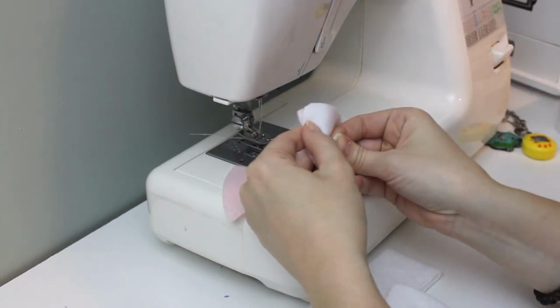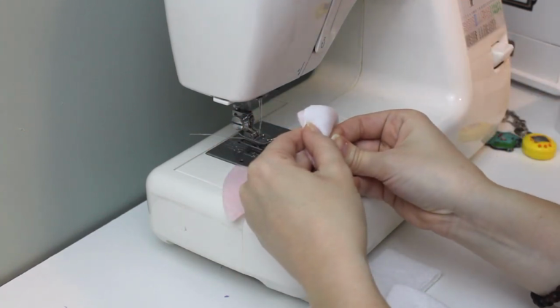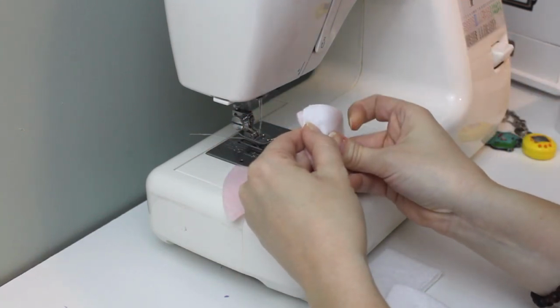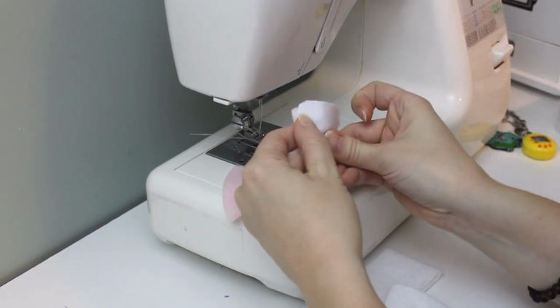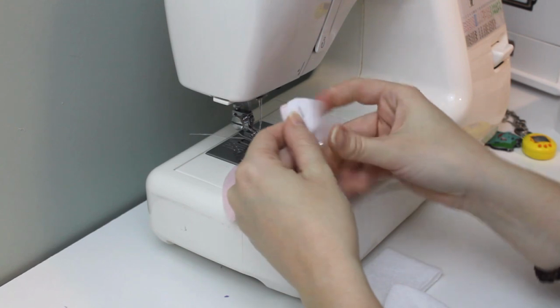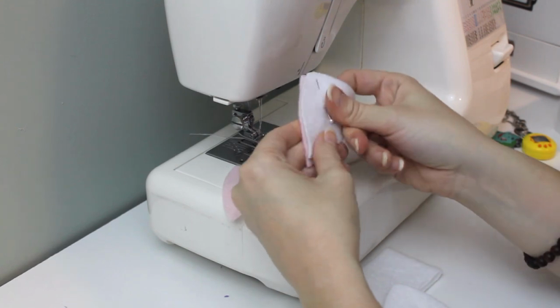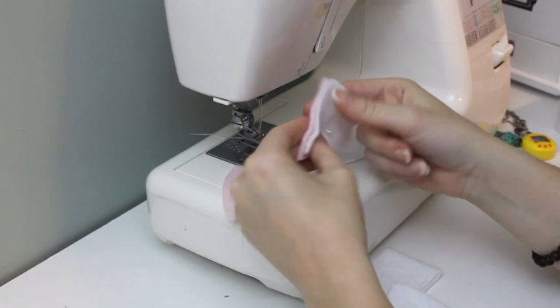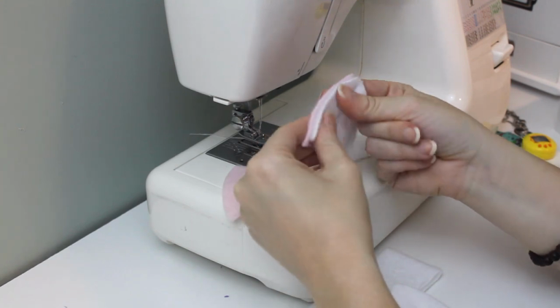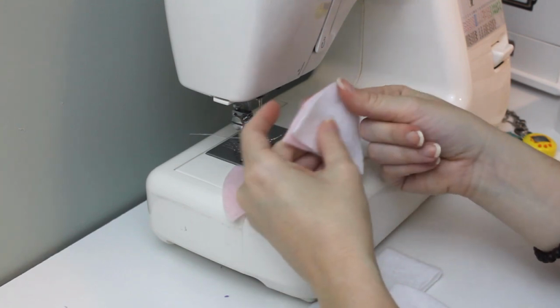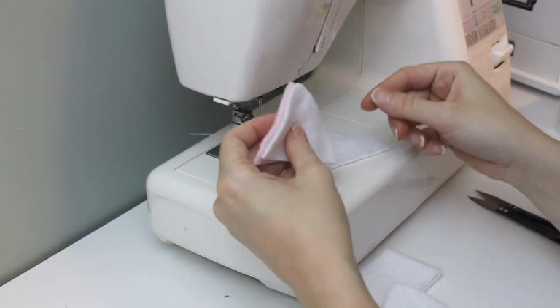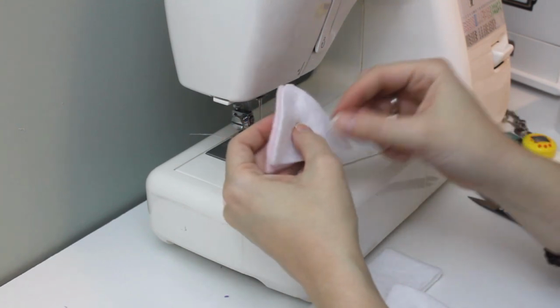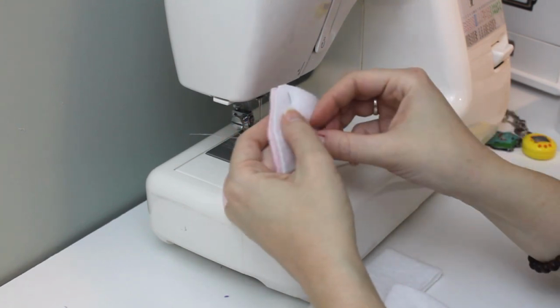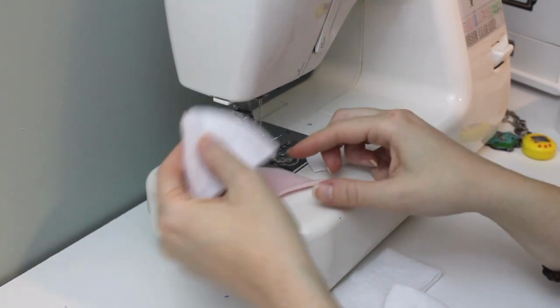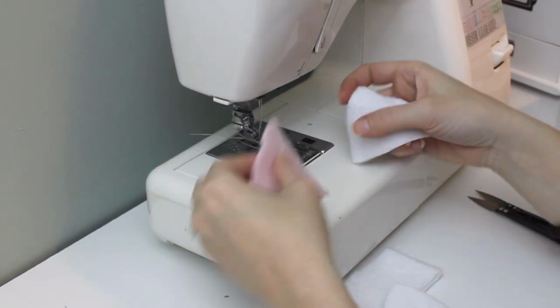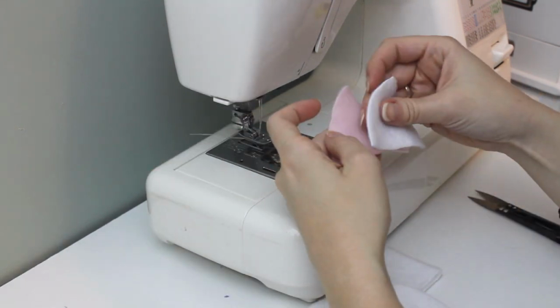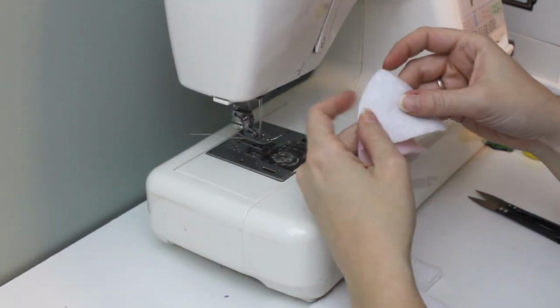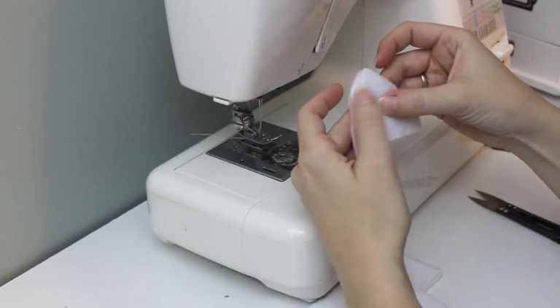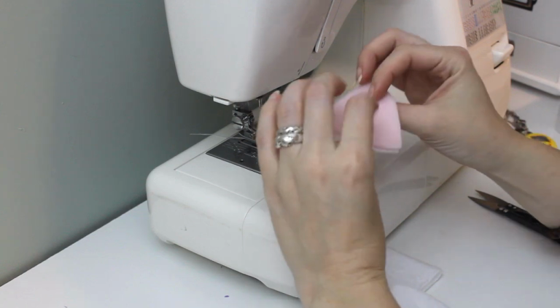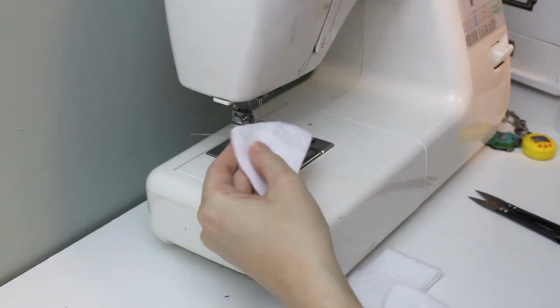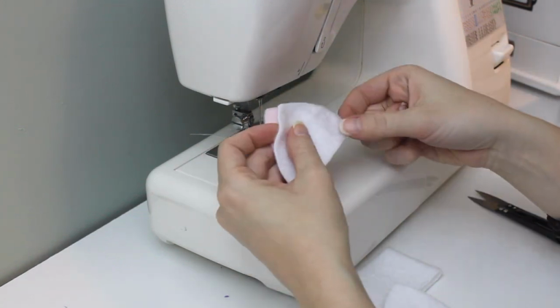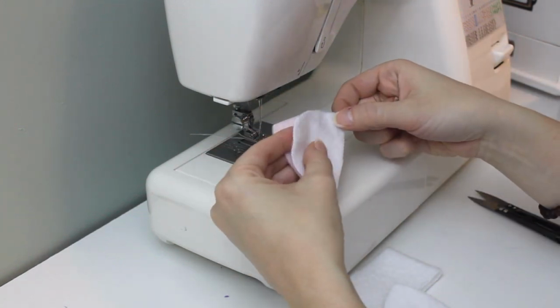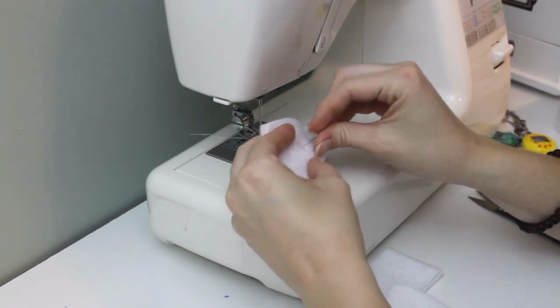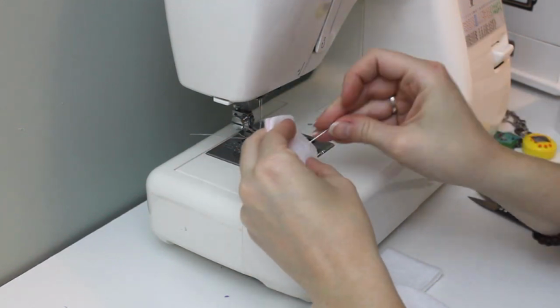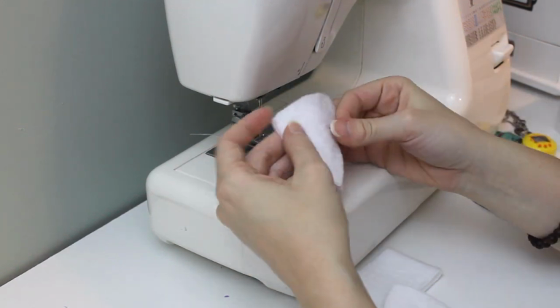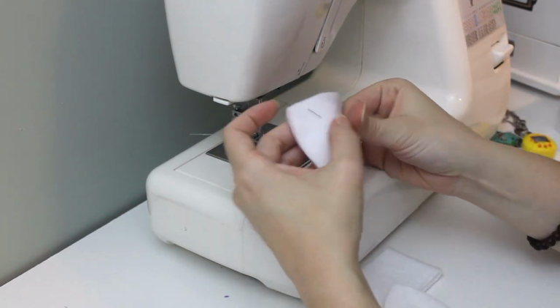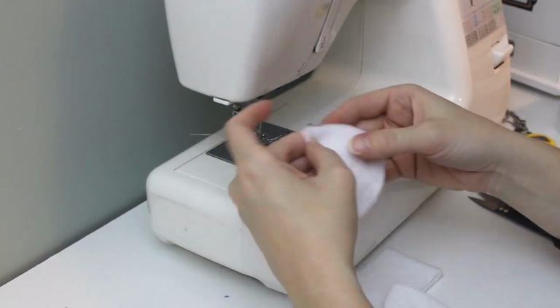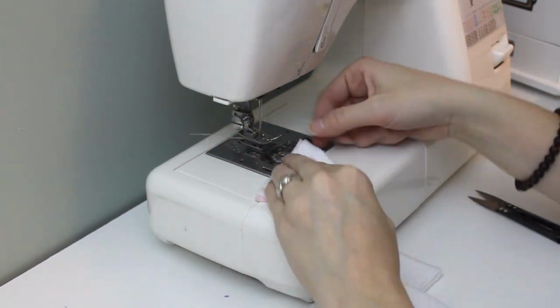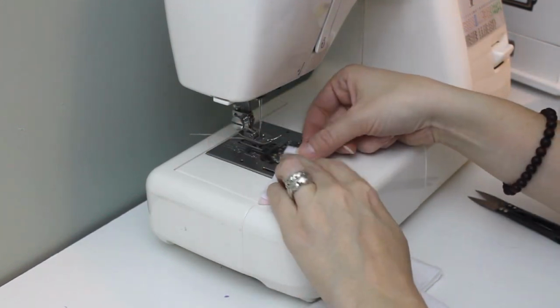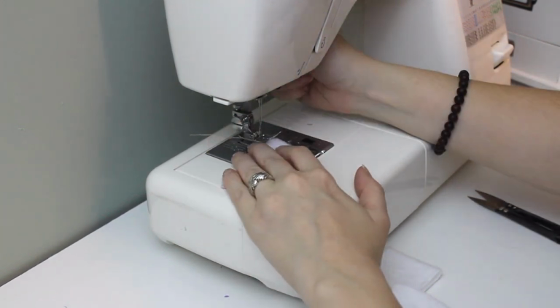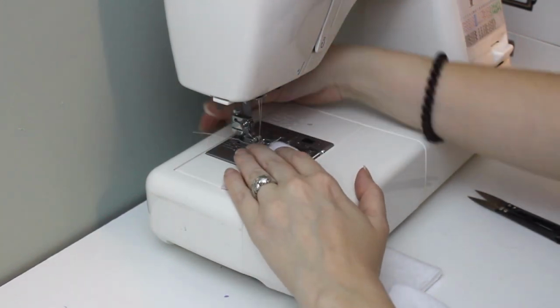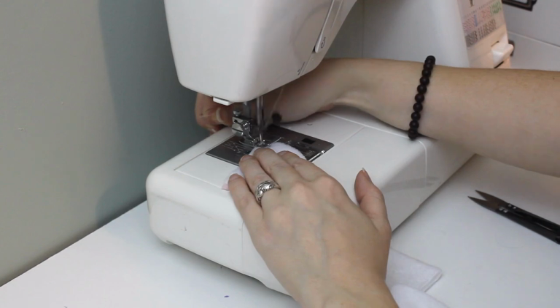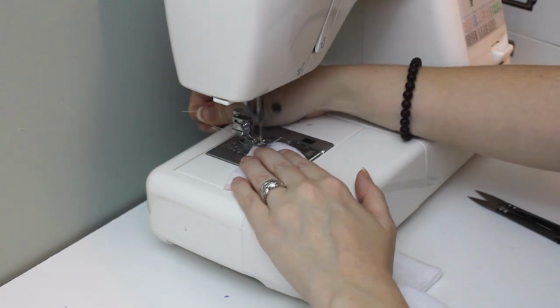Also, I'm using fleece, but if you don't have fleece or can't find it, you could use felt. These don't need a lot of pins to hold them together, and if you're a more experienced sewist, you might find you don't need to pin it at all.